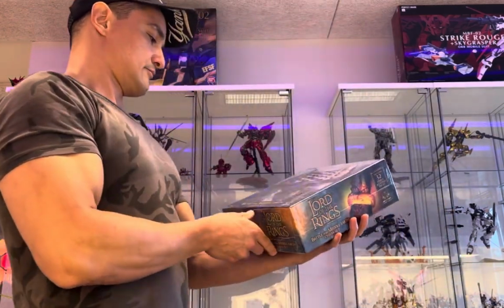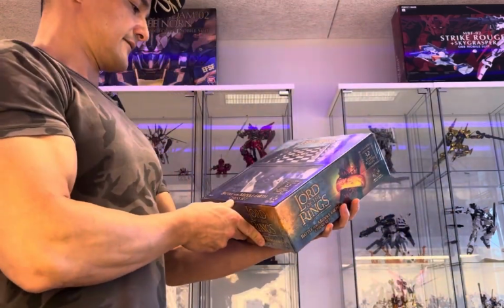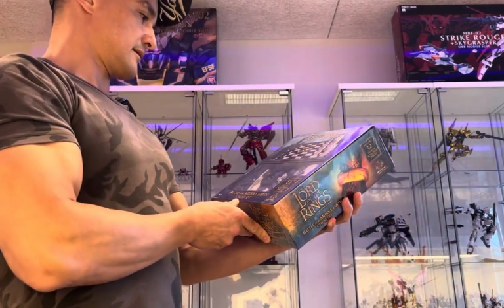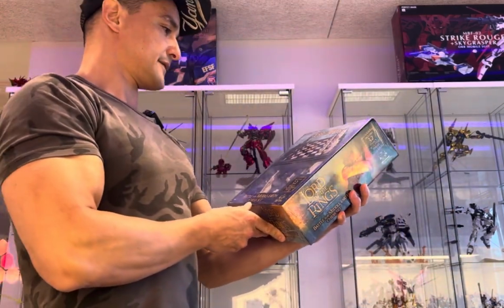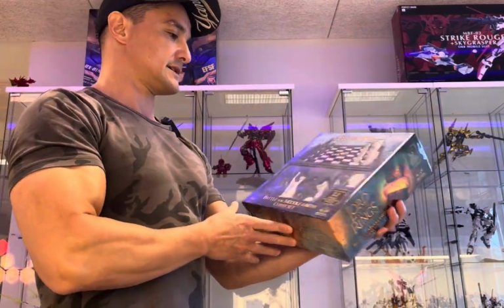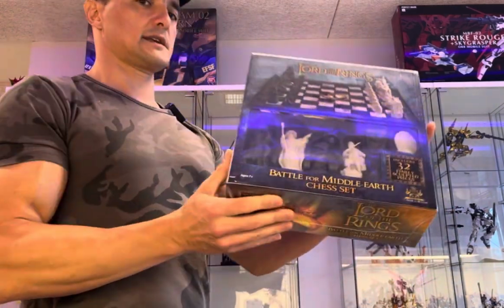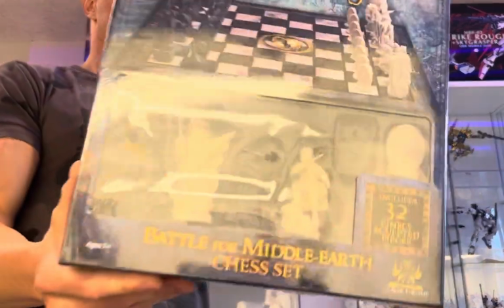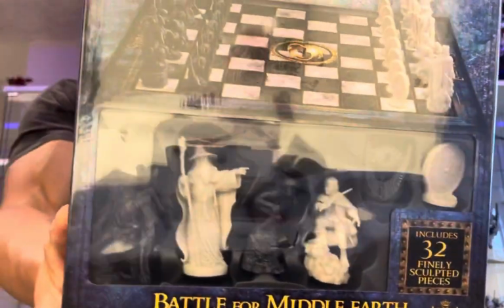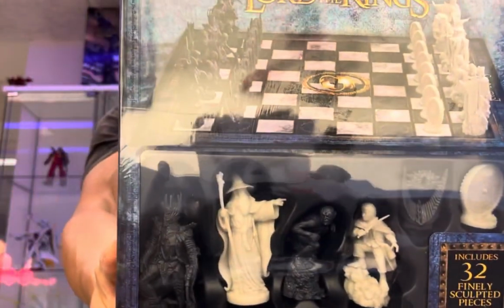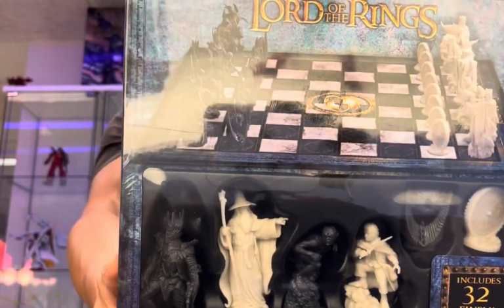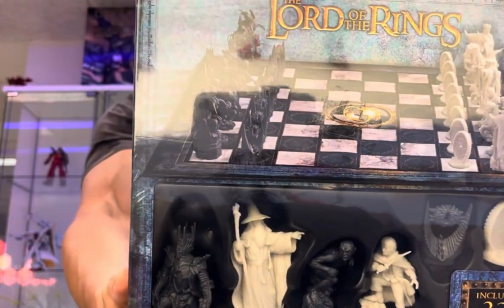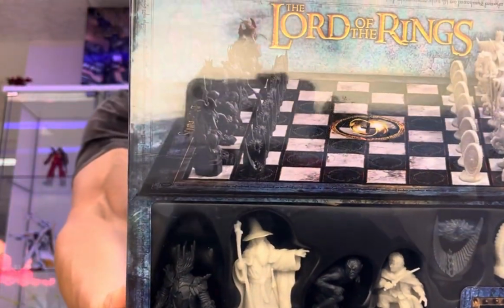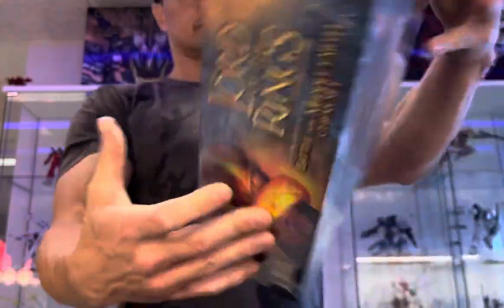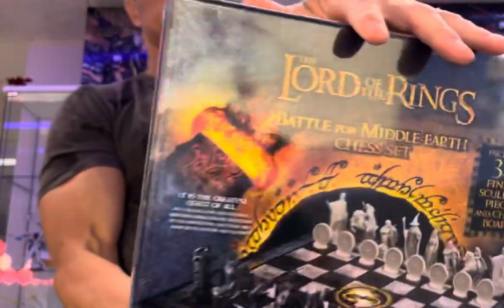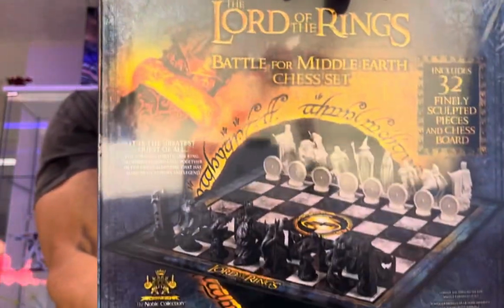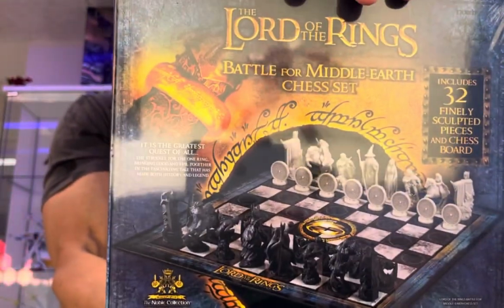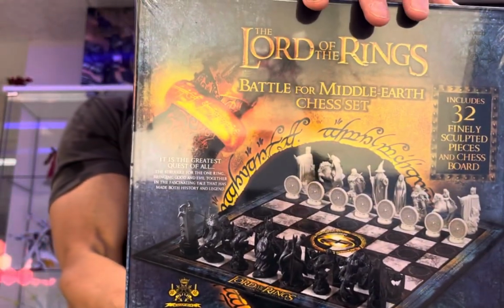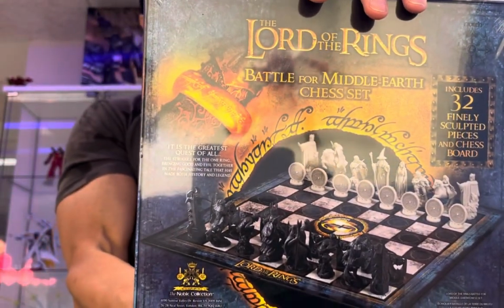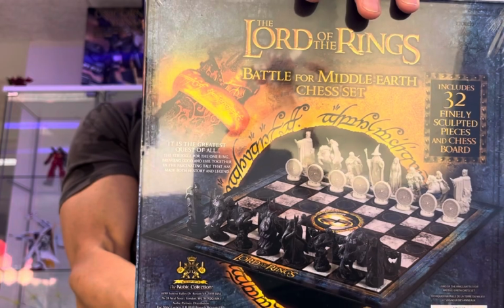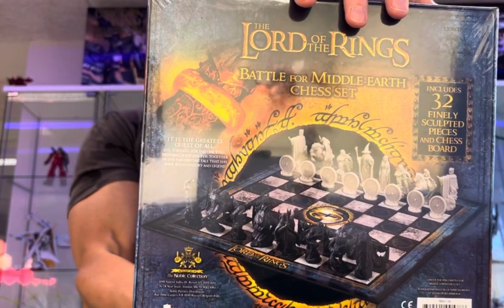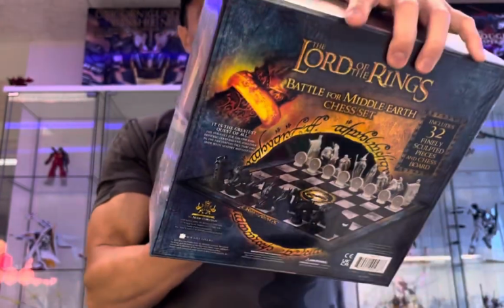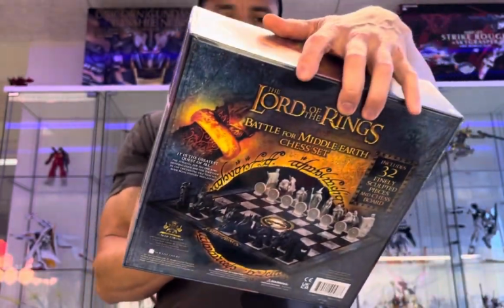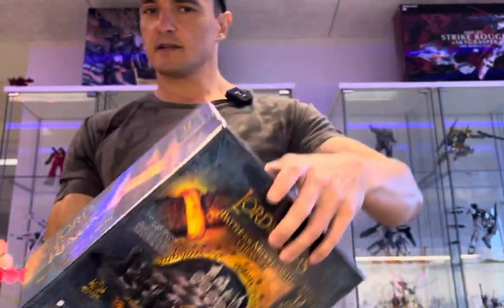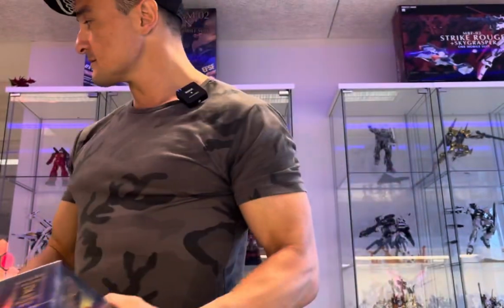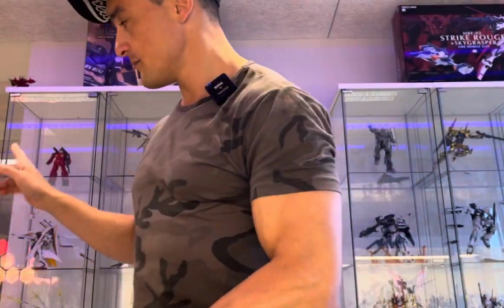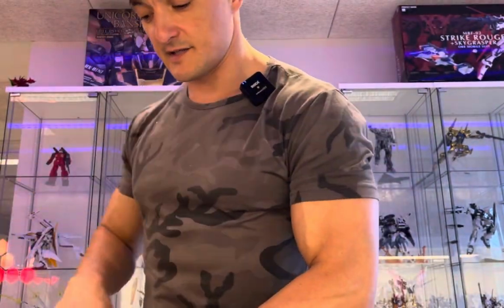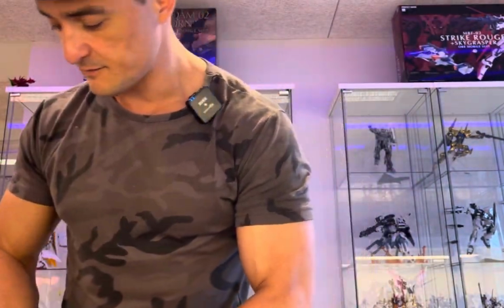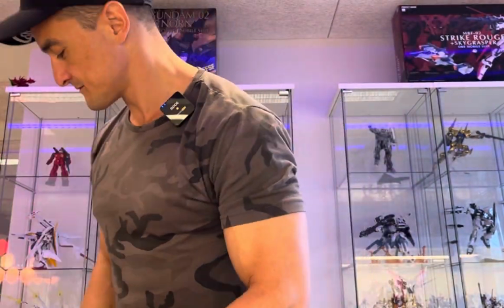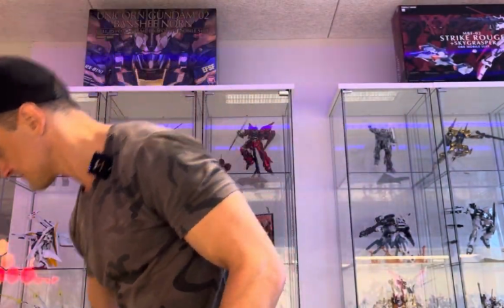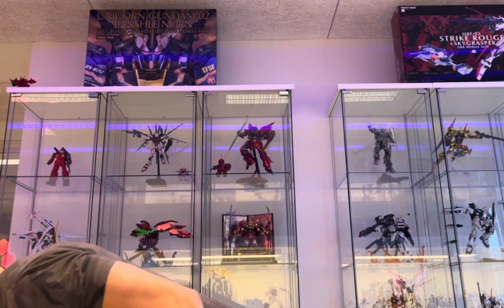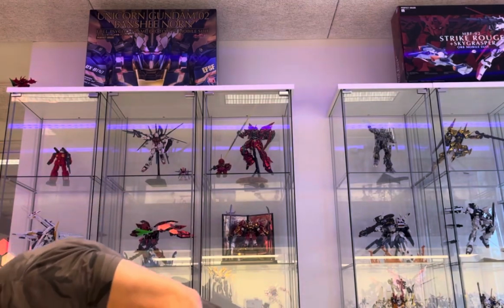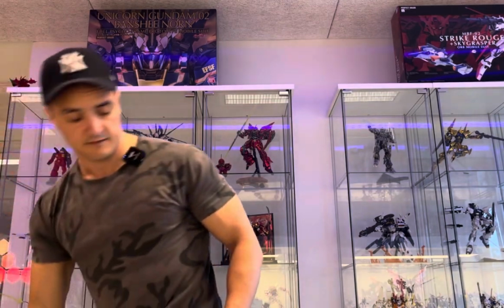Battle for Middle Earth chess set — actually looks good, not as good as my Harry Potter chess set, but looks good.